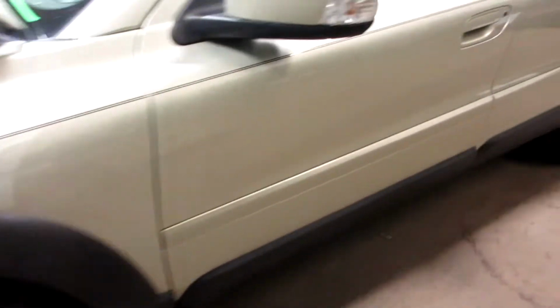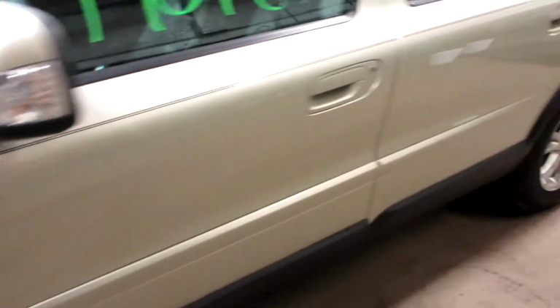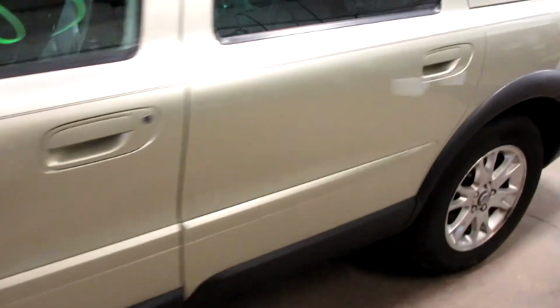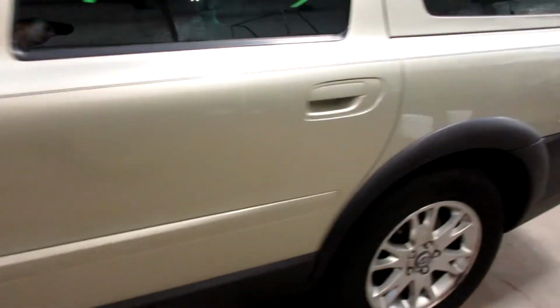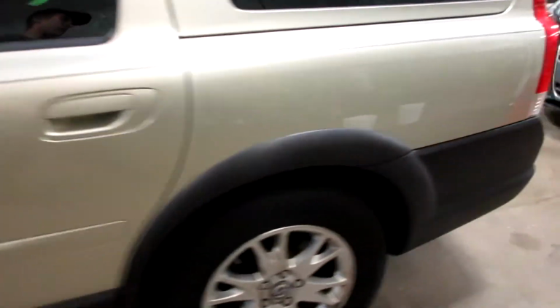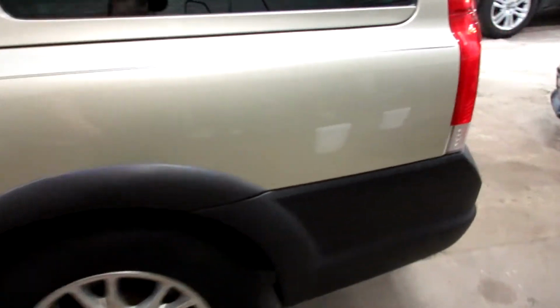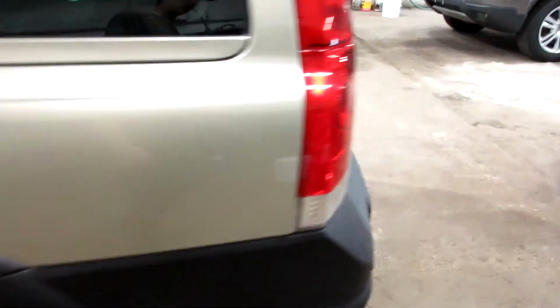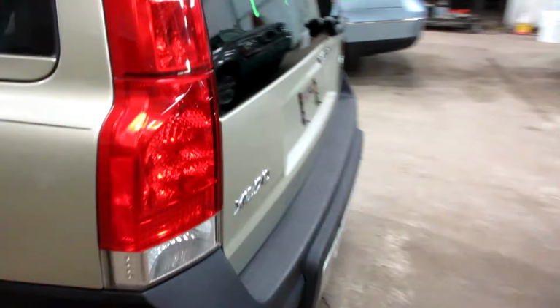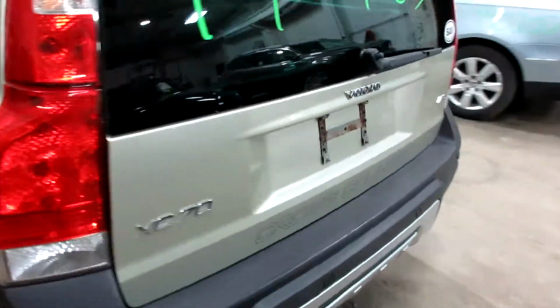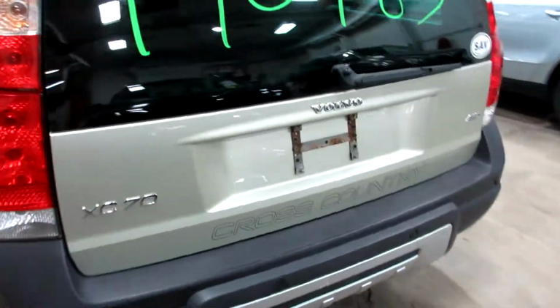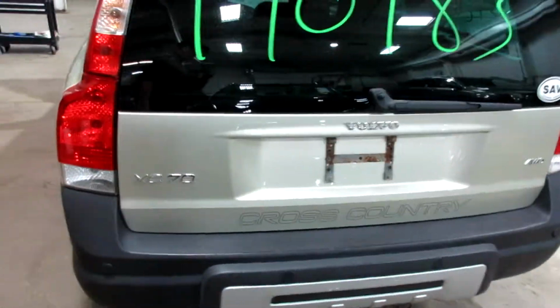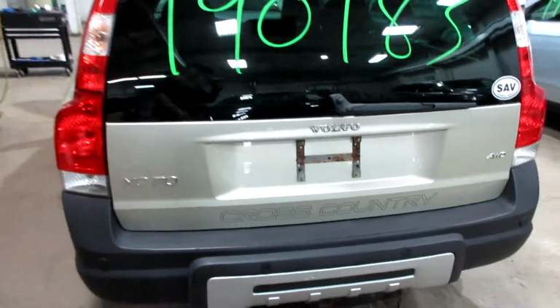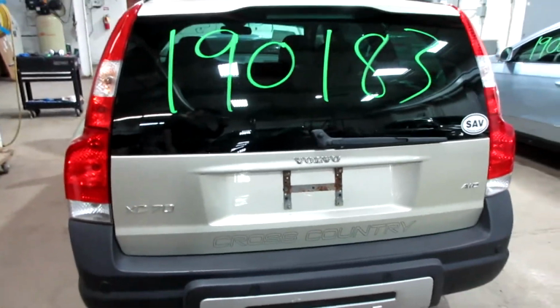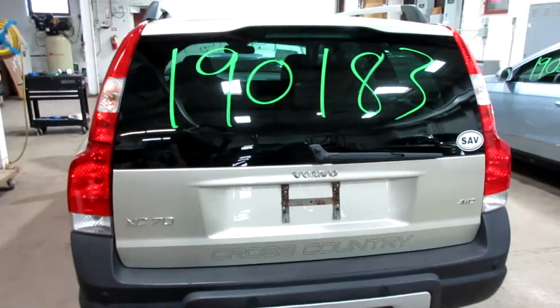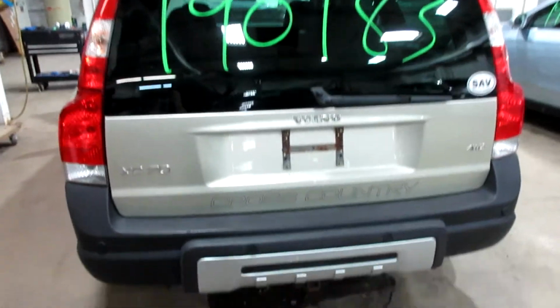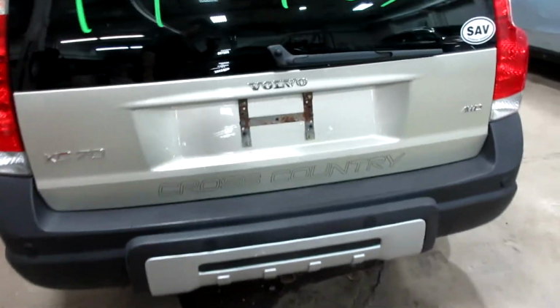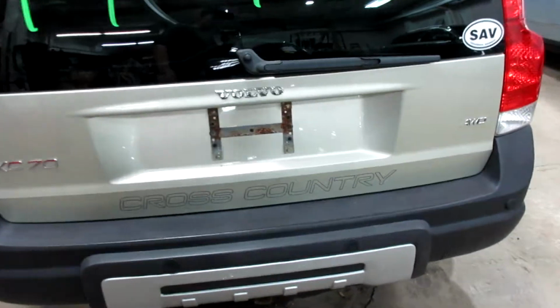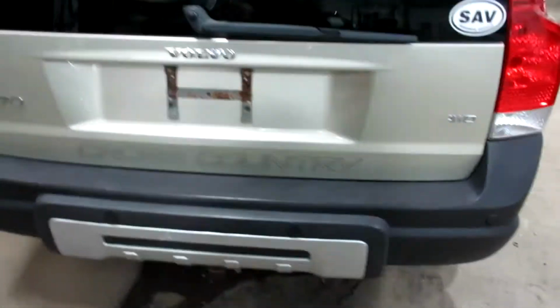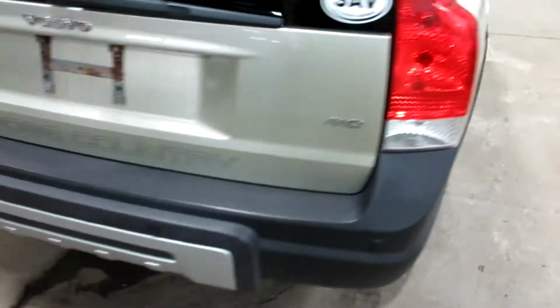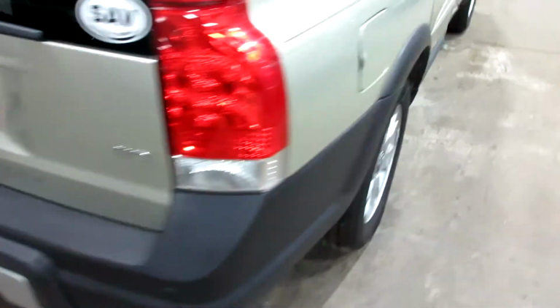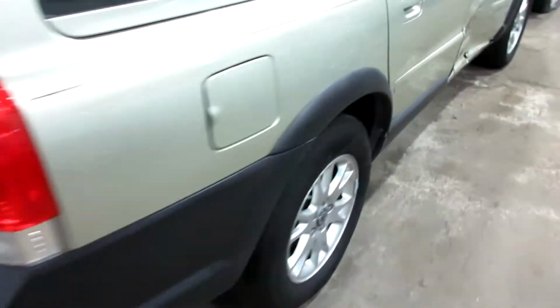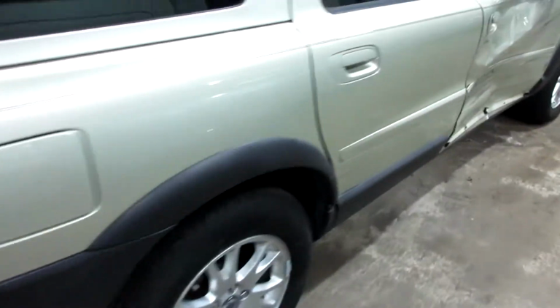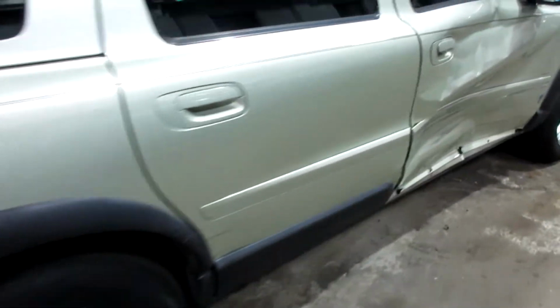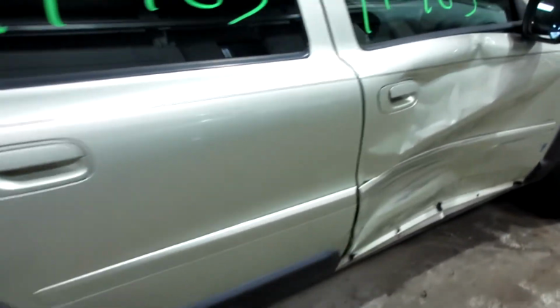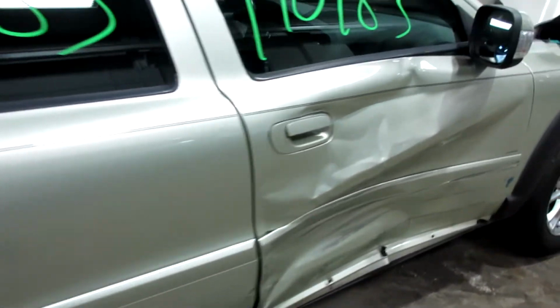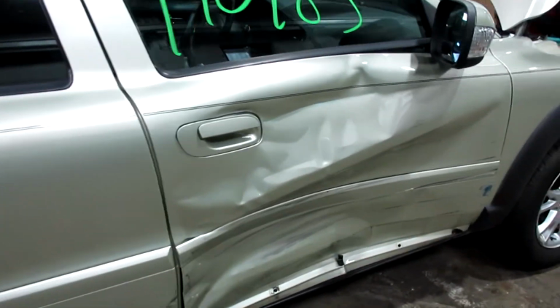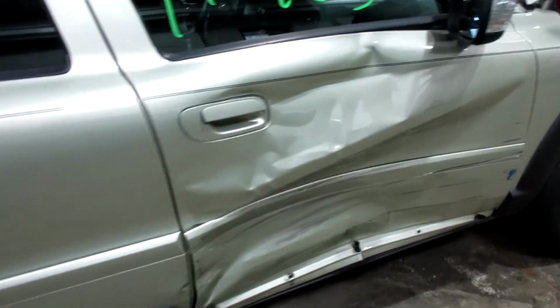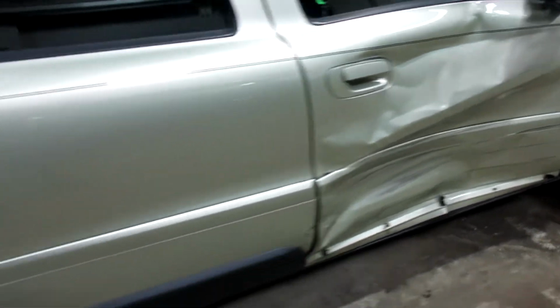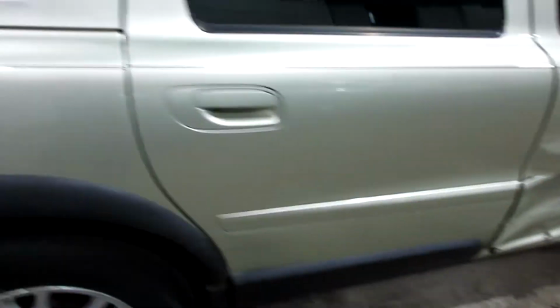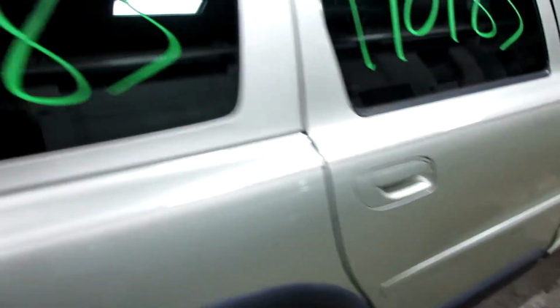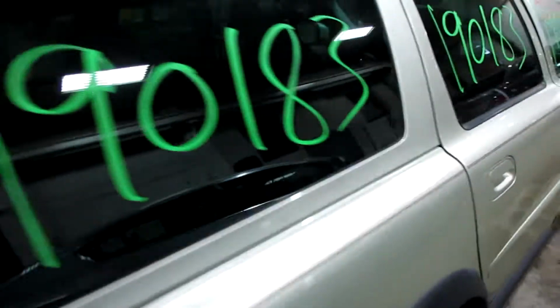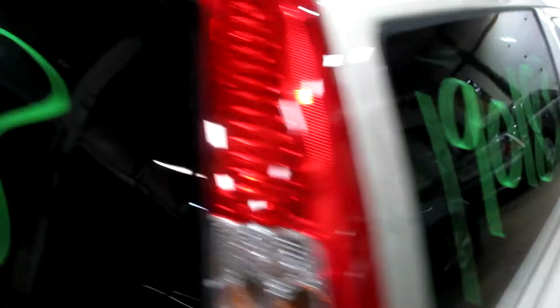Some pretty nice parts for this vehicle here. Just got a little bit of damage to the passenger front door — I'll show you in a second. Very nice rear deck lid, taillights, rear bumper. That's the damage I was talking about there. But other than that, there are very nice parts for this vehicle.